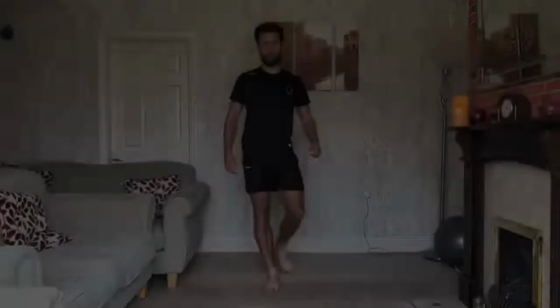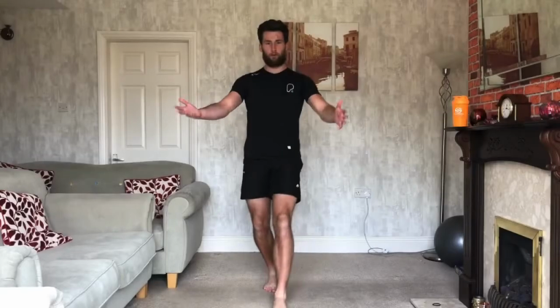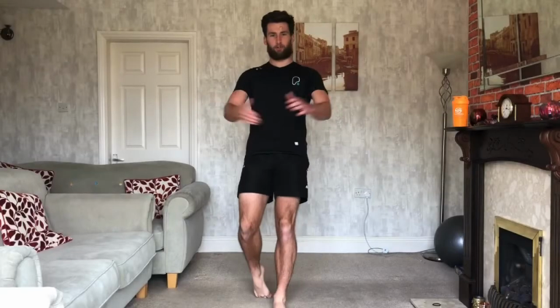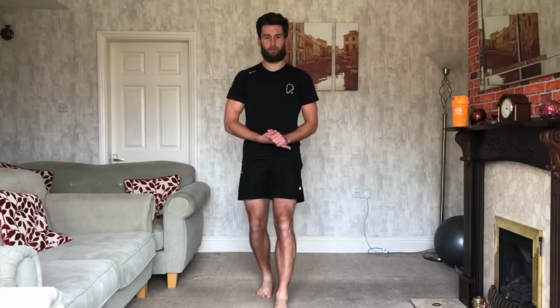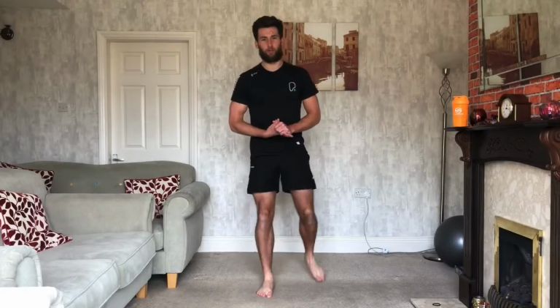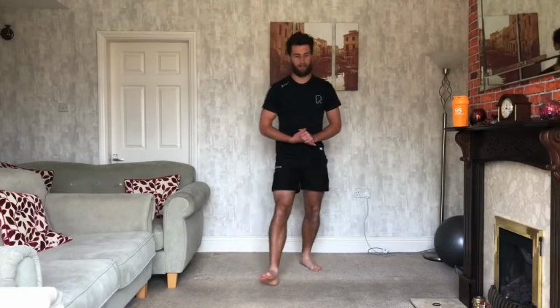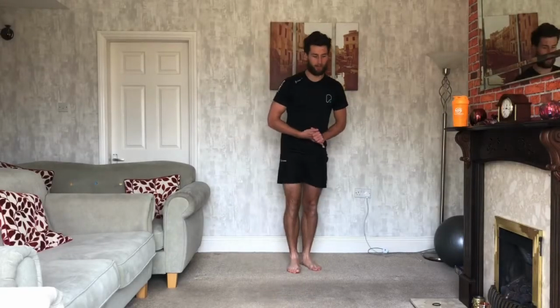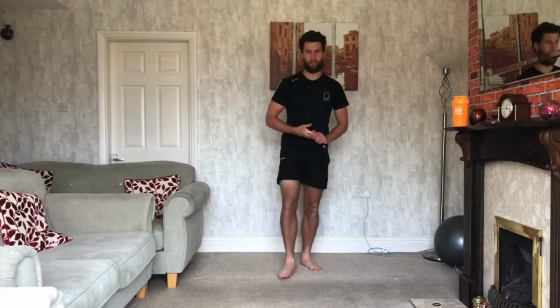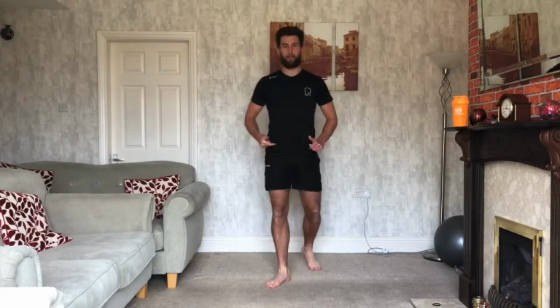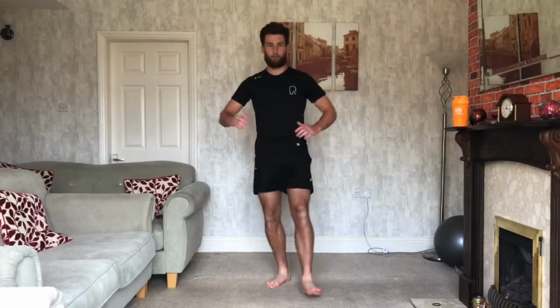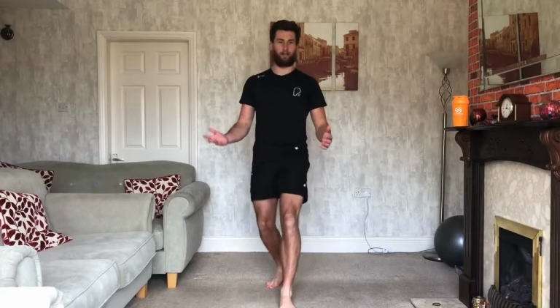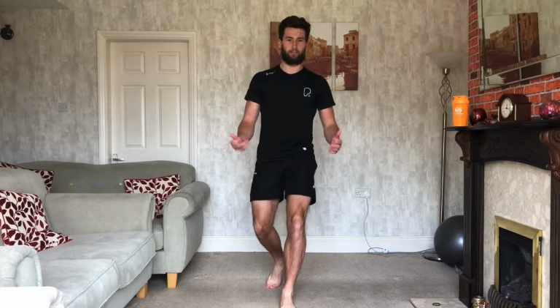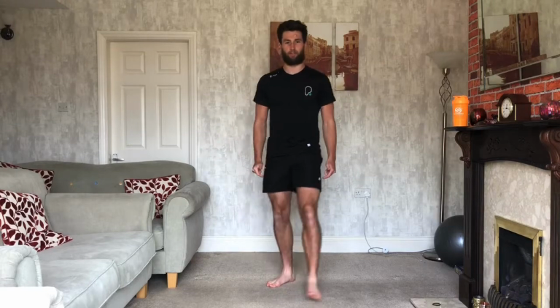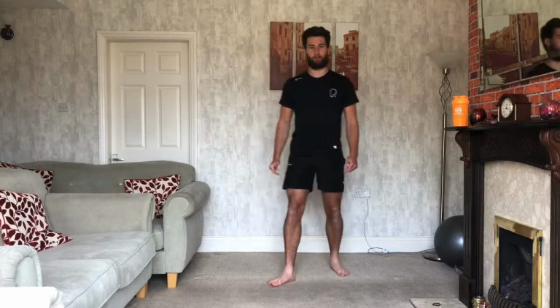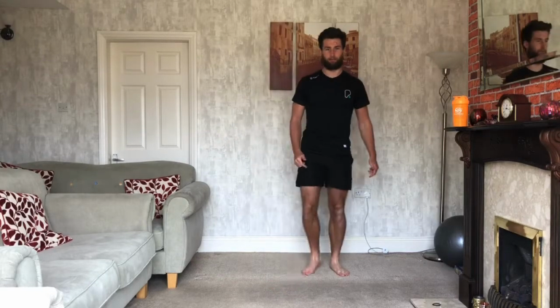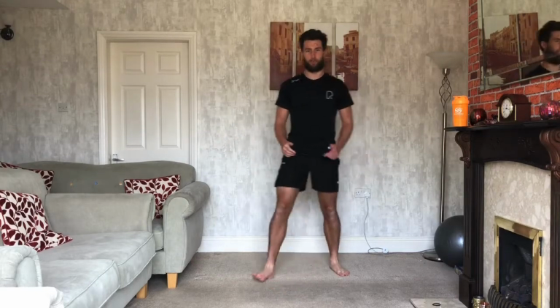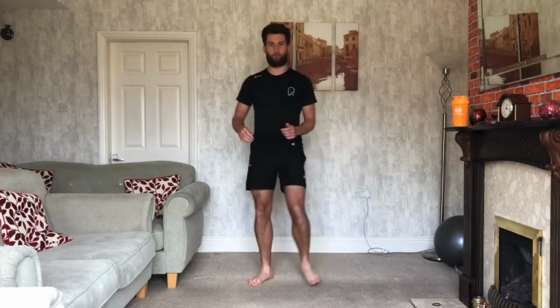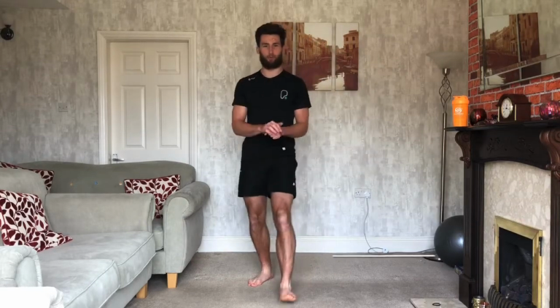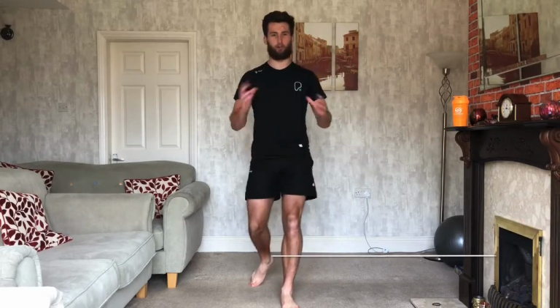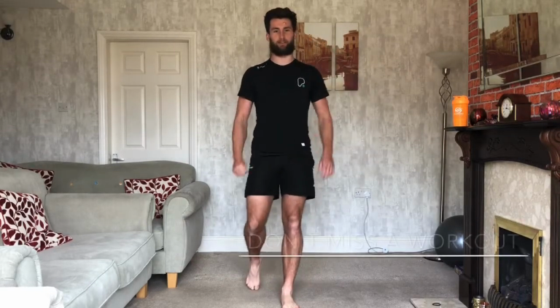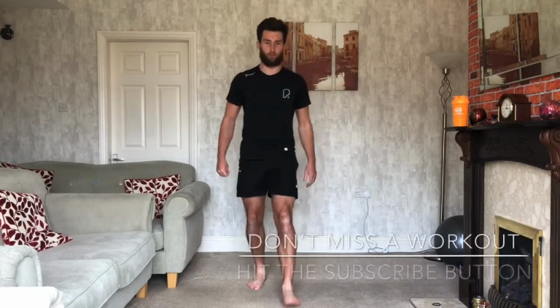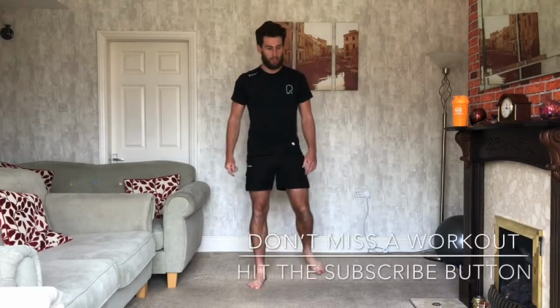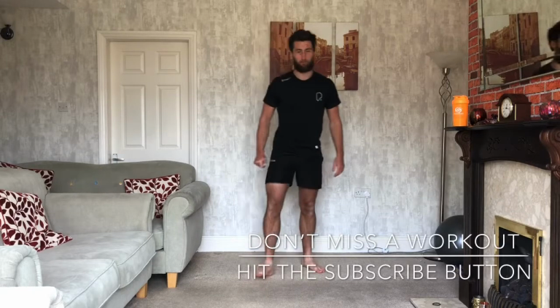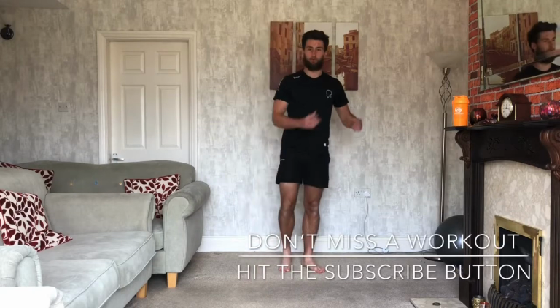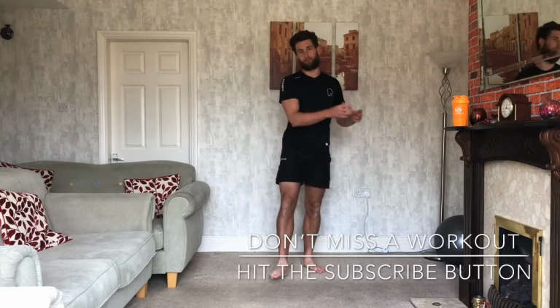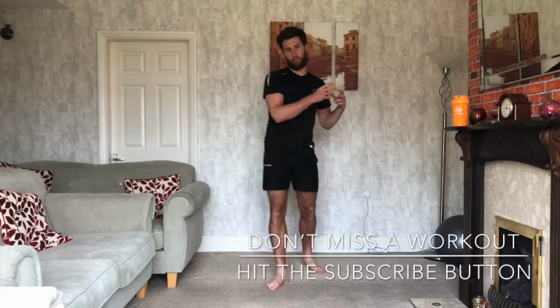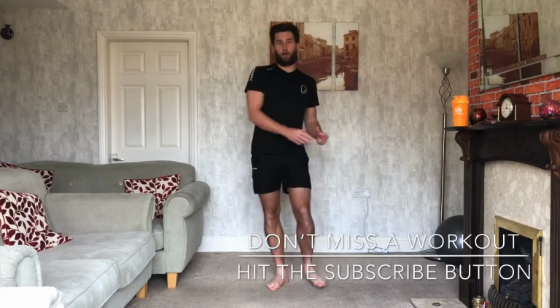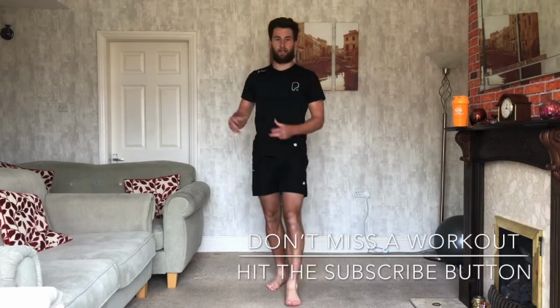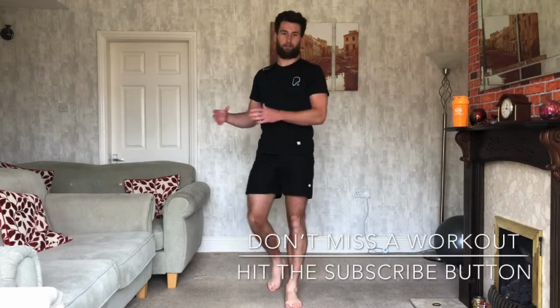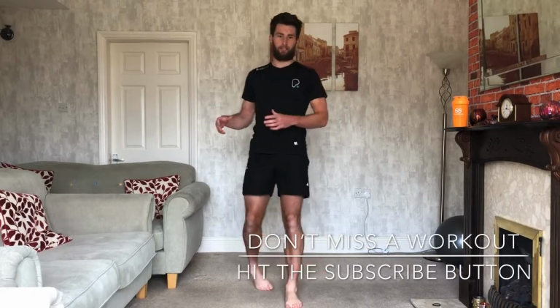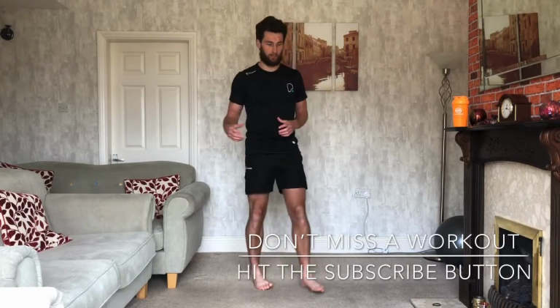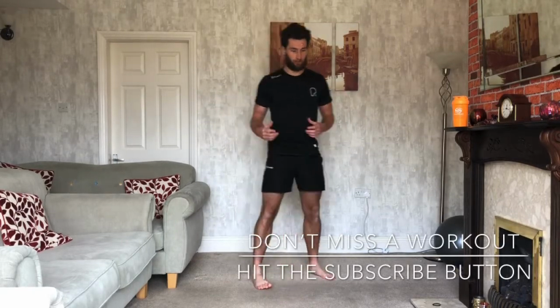Welcome back everyone to another video, another workout today. We're doing HIIT, high intensity stuff. We're gonna get the heart rate up, calories burnt off nice and quickly — 12 minutes in total. We're gonna be doing 45 seconds on and 15 seconds off.